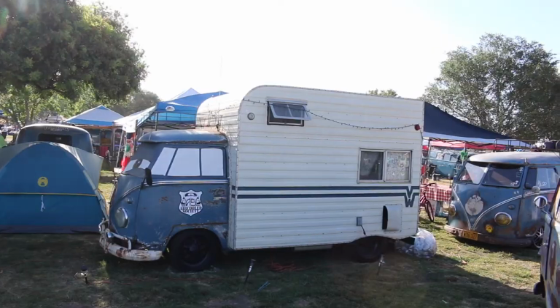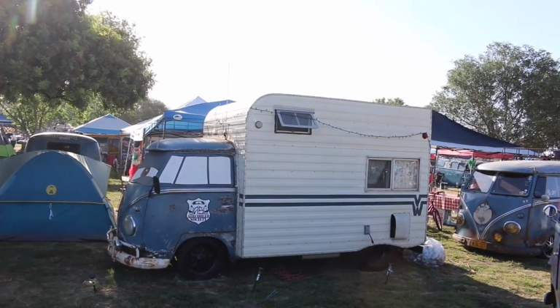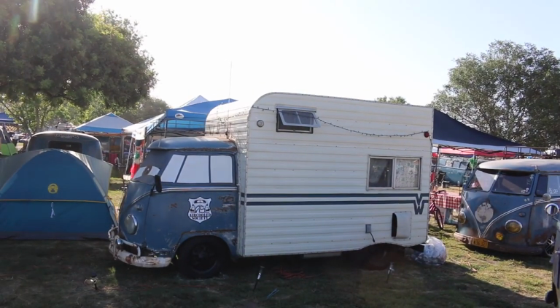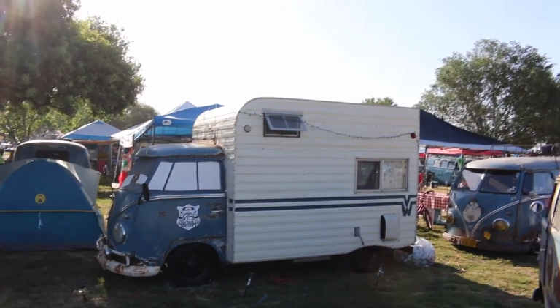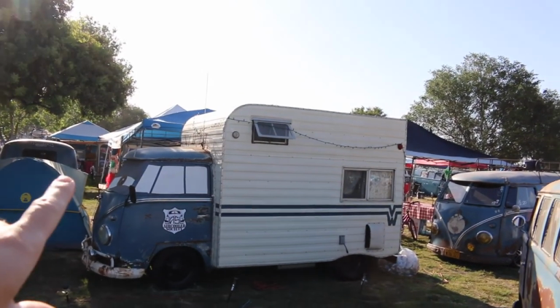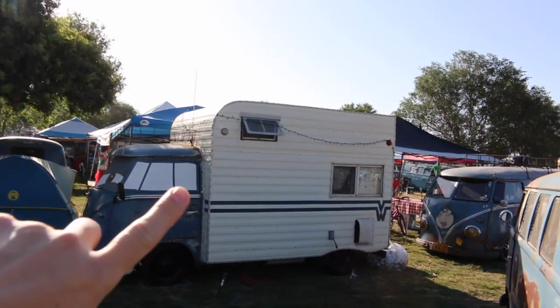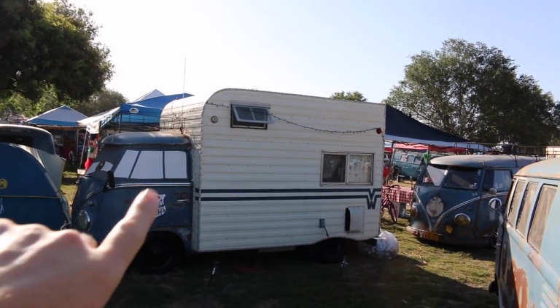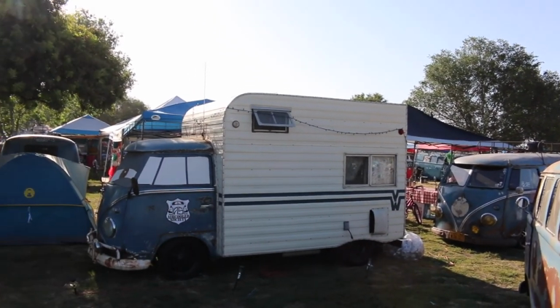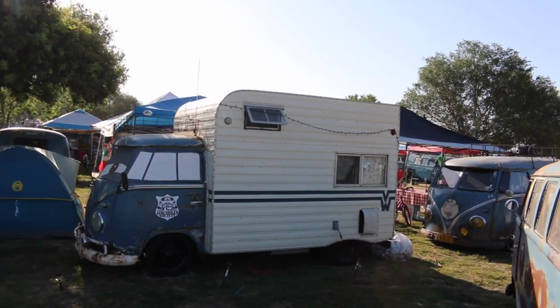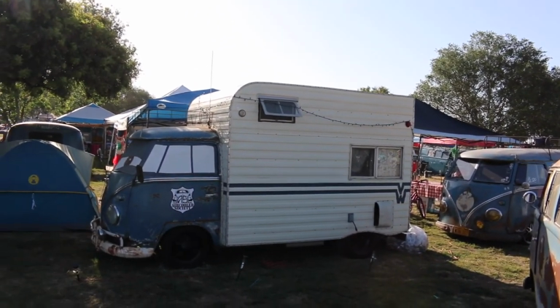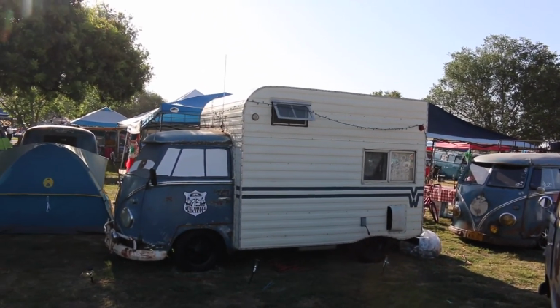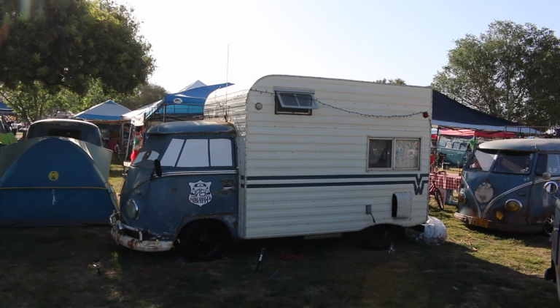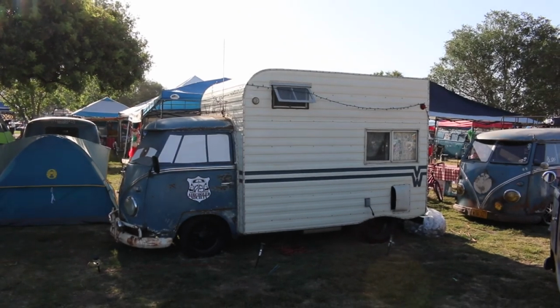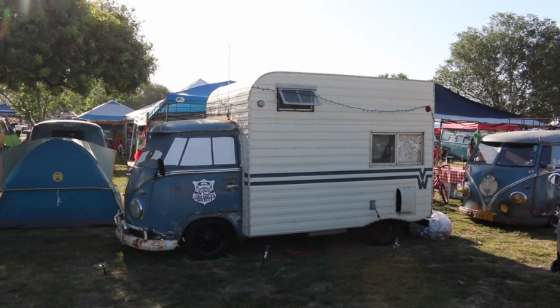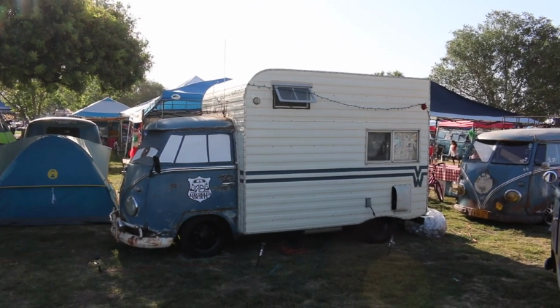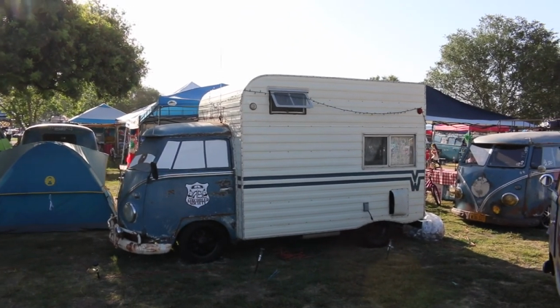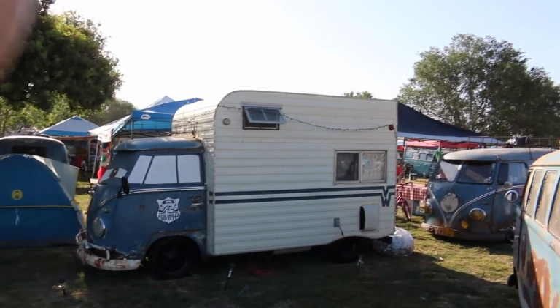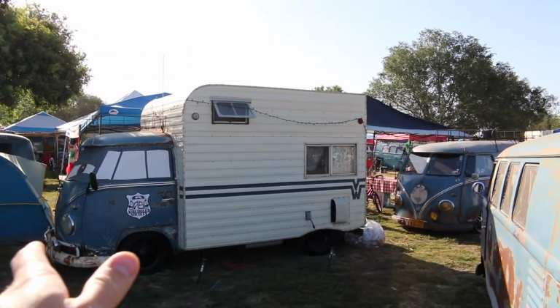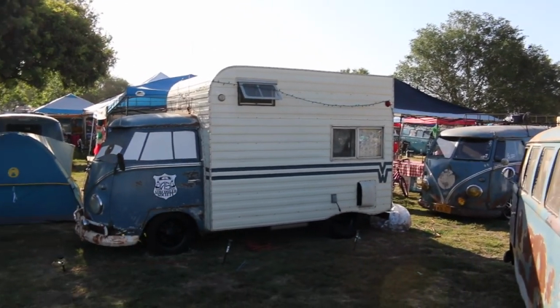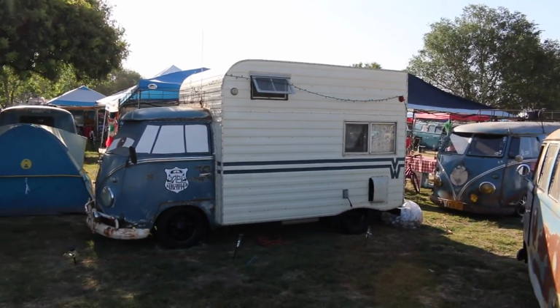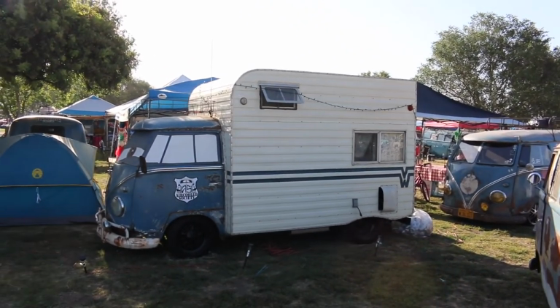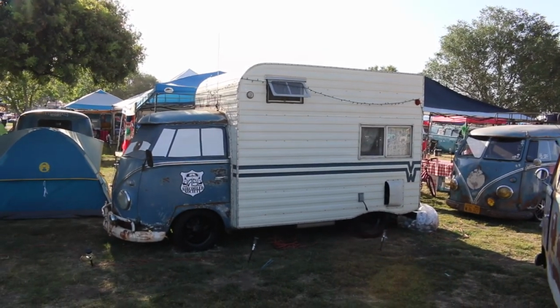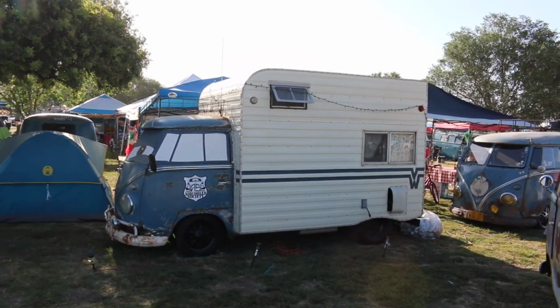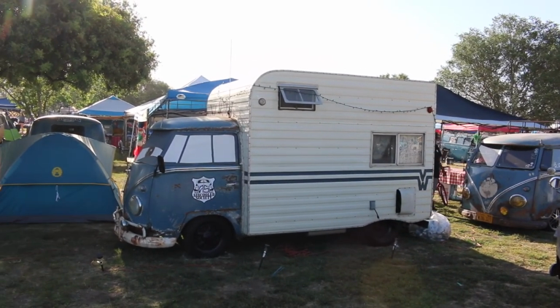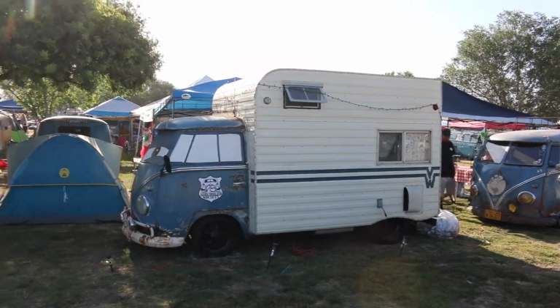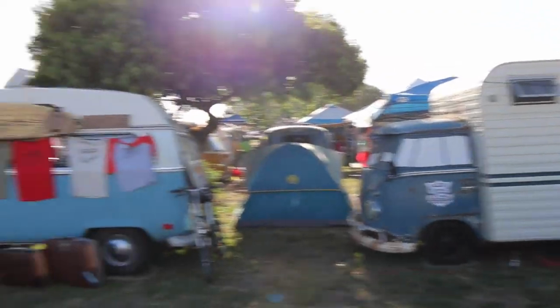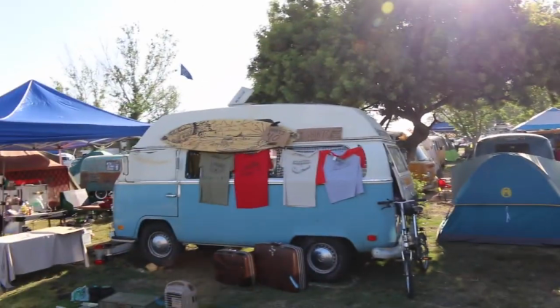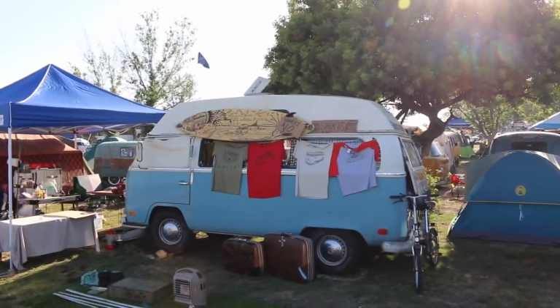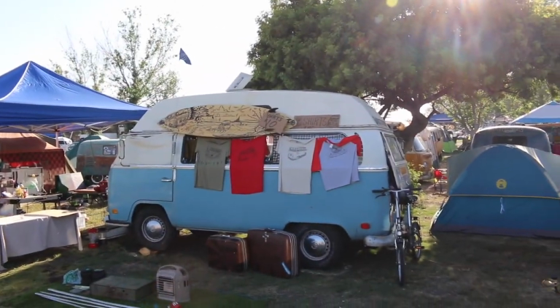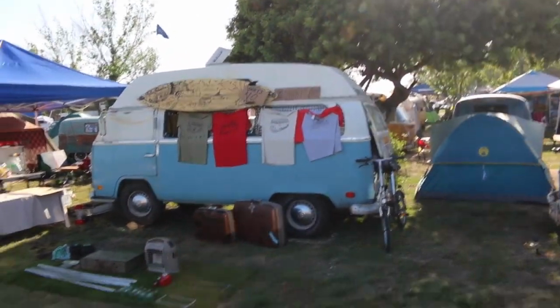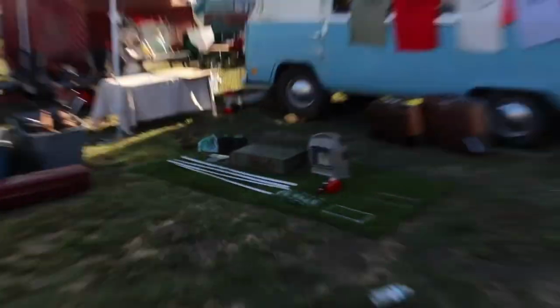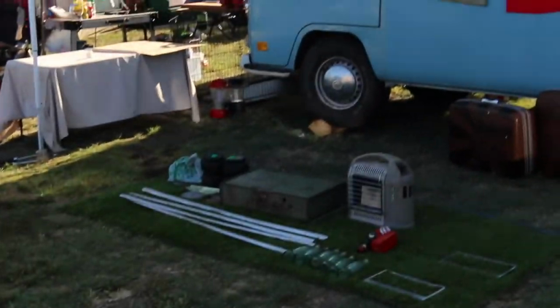Here's a Volkswagen bus that someone converted into a little camper - they just got a camper and molded it onto the rear. I've always actually kind of wanted to do this. If I ever got a bus that was rusty enough, I probably would do this because it'd be nice to get some more room back there. Next are some high toppers and some stuff for sale.